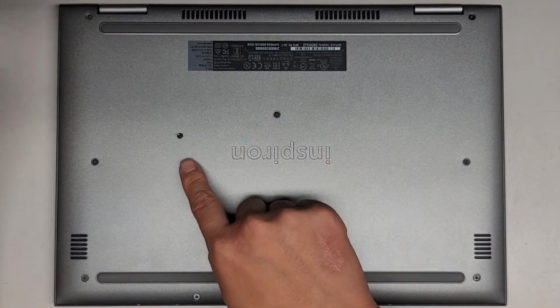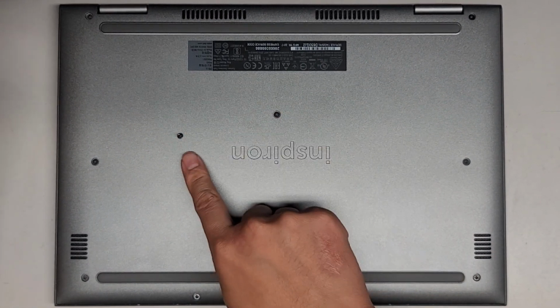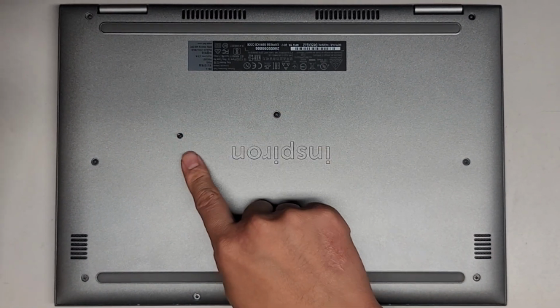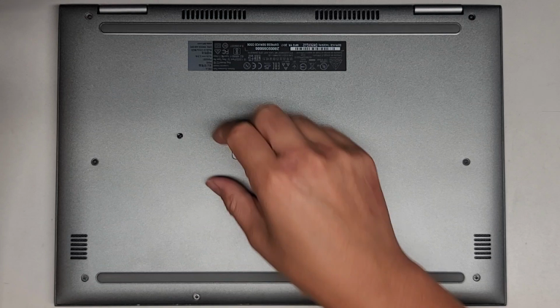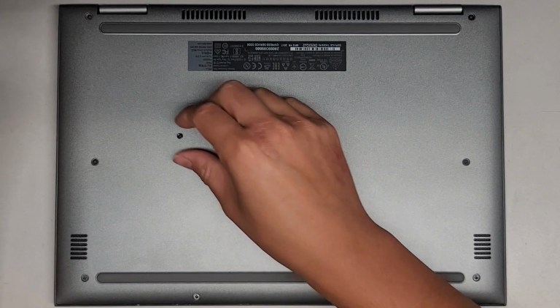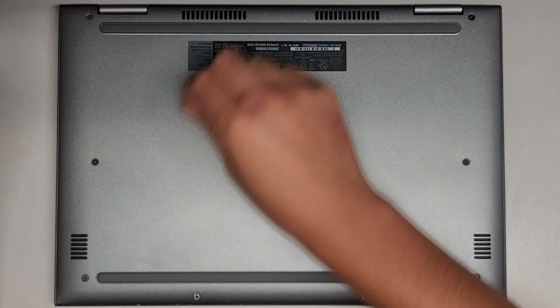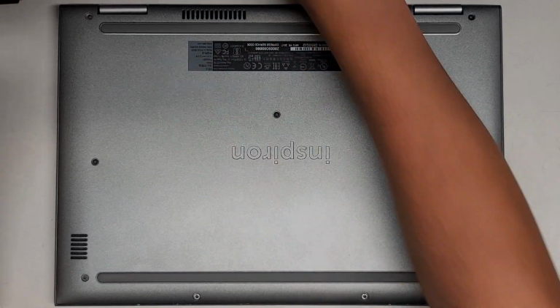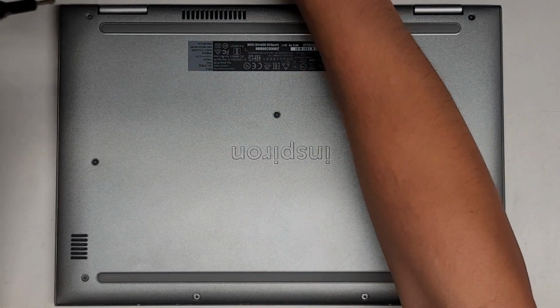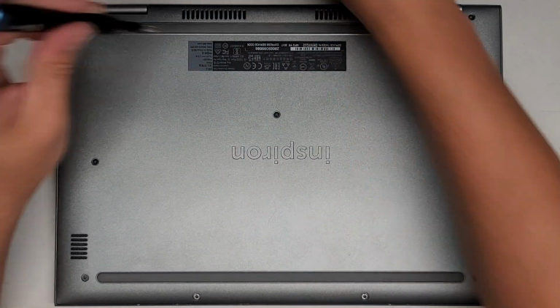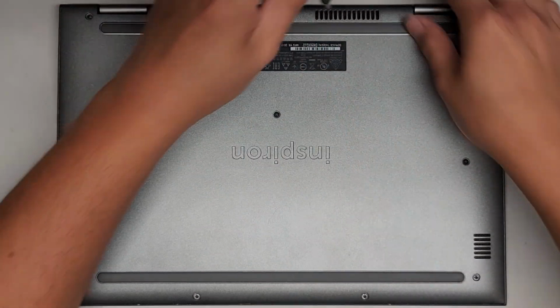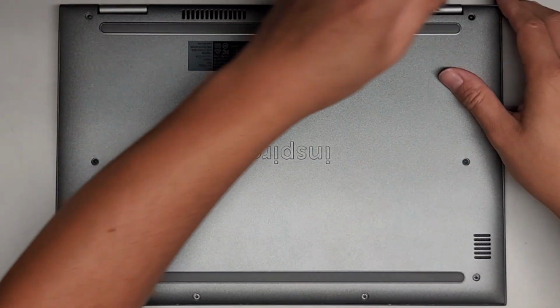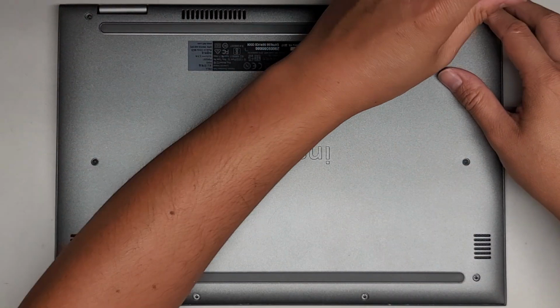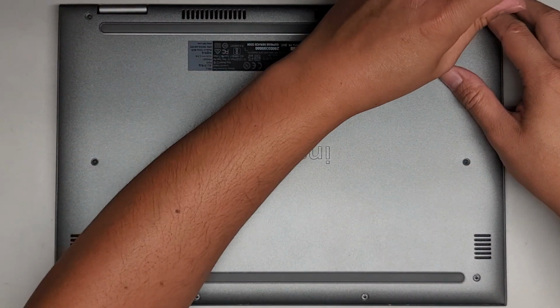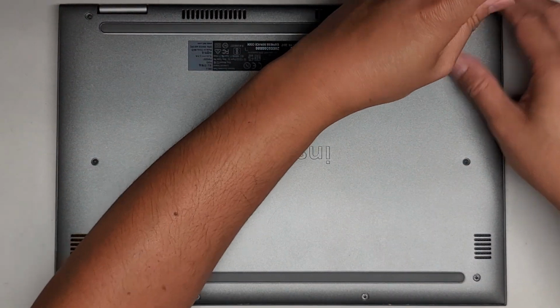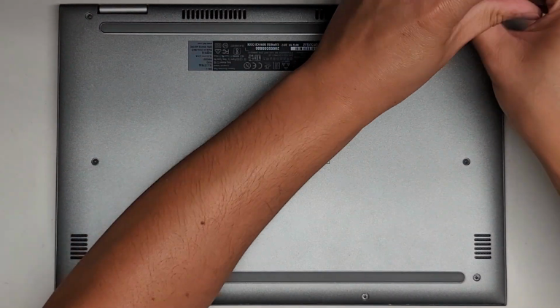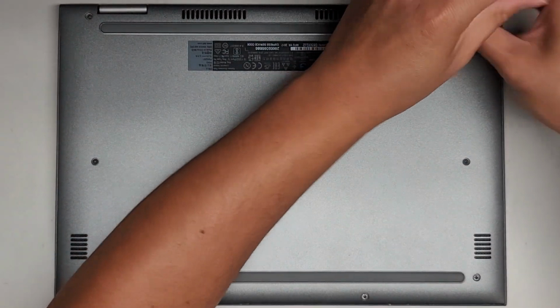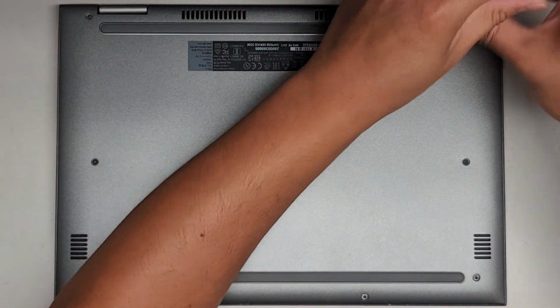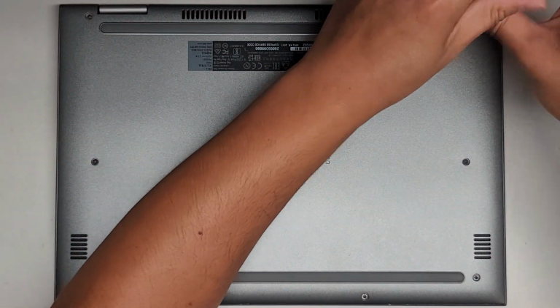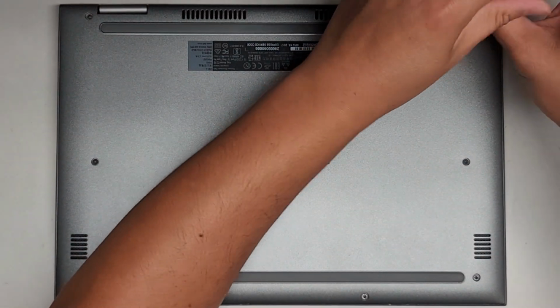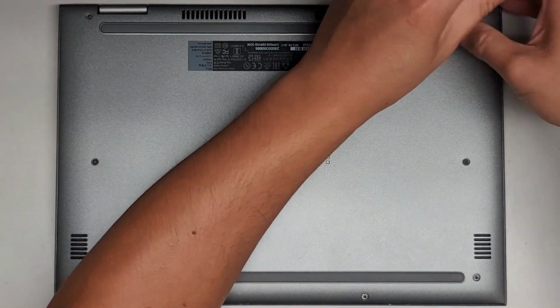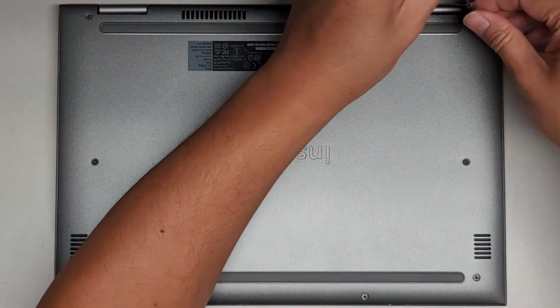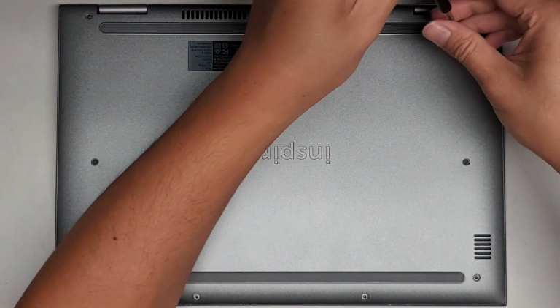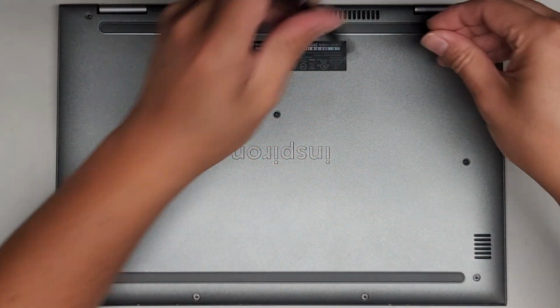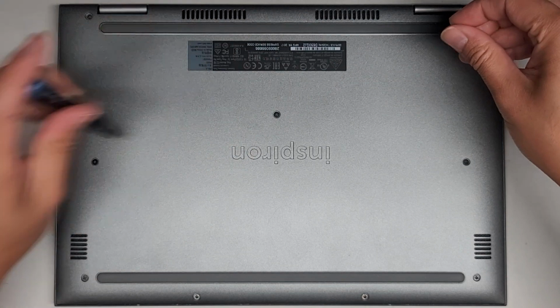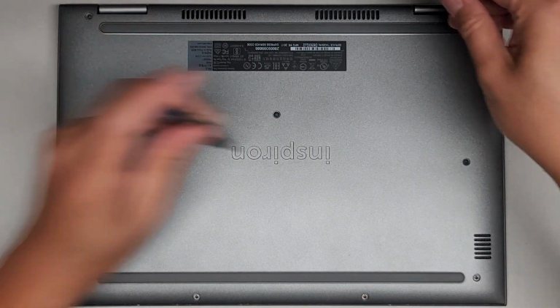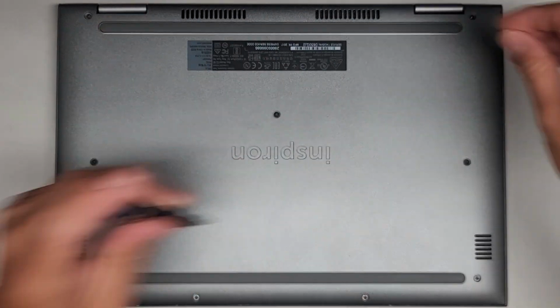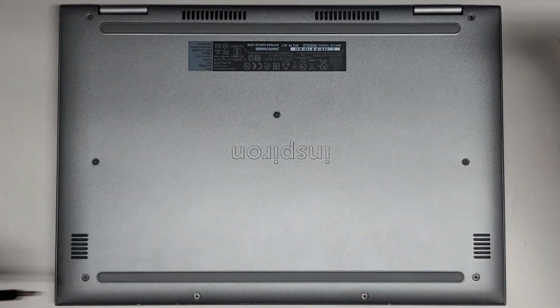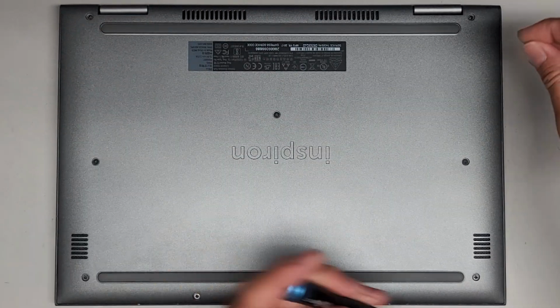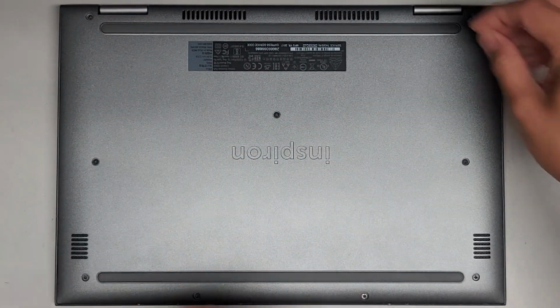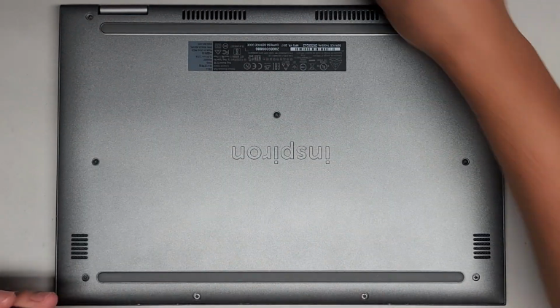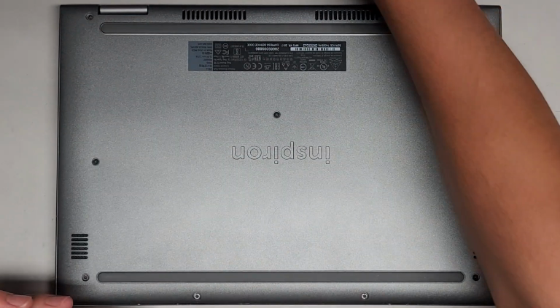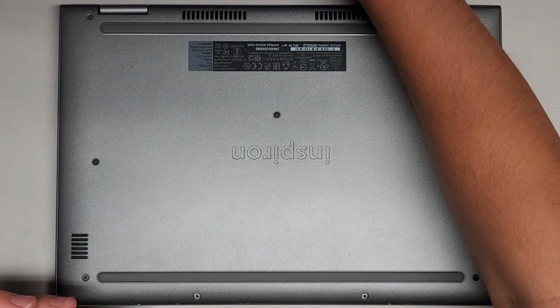The way I do that is I put them flat side down on my desk in the pattern and I remove them. We got two back near the hinges, three here, and then four more down here.